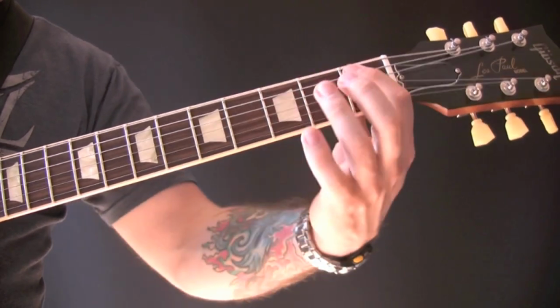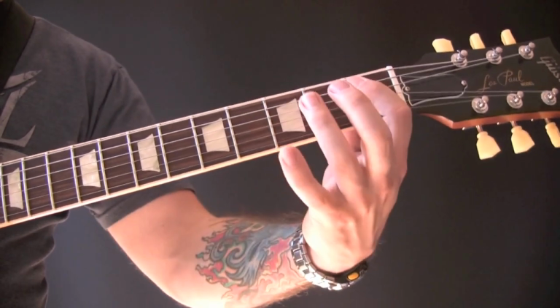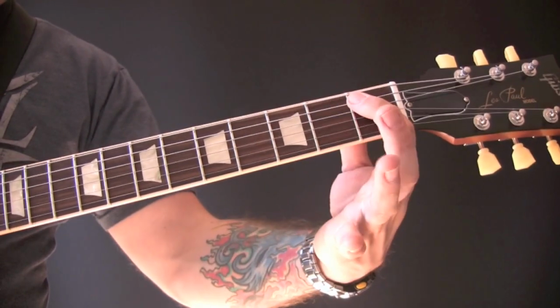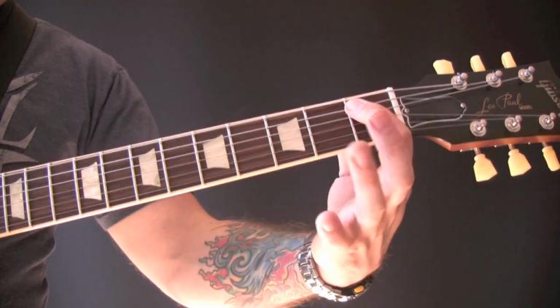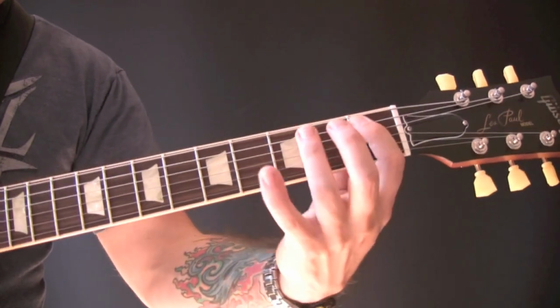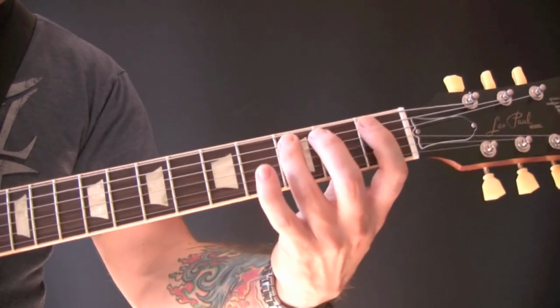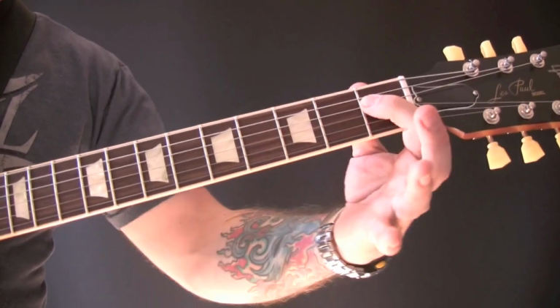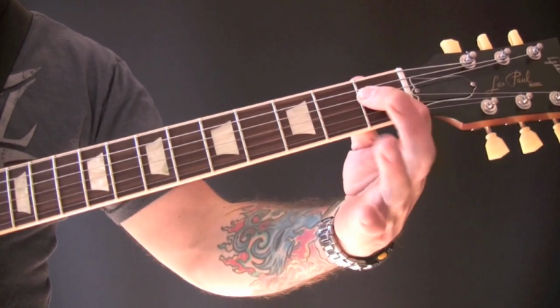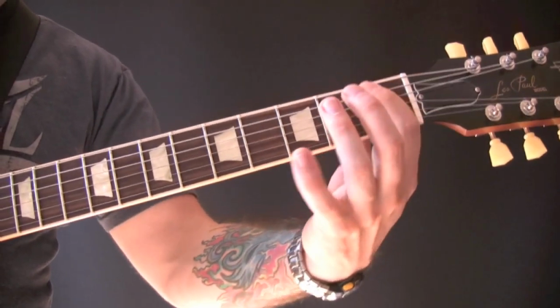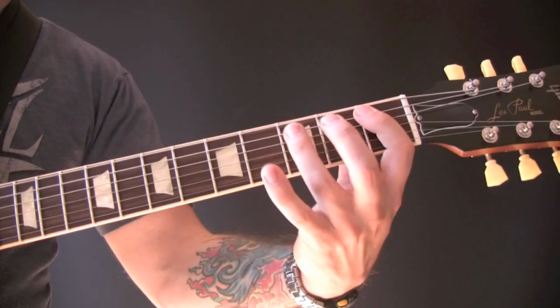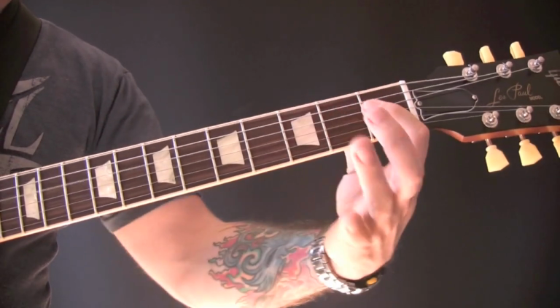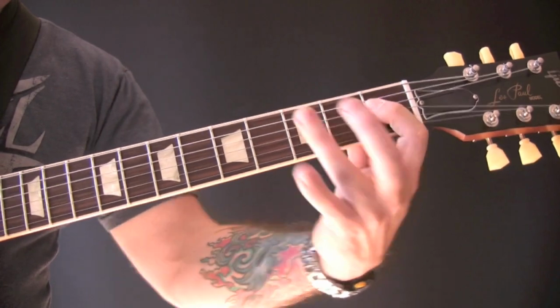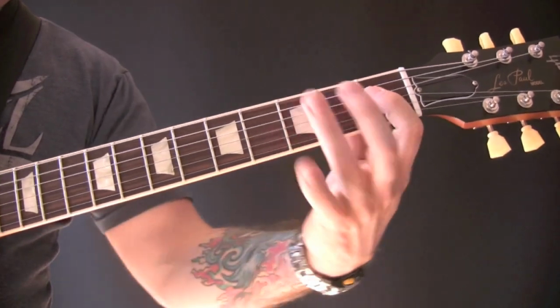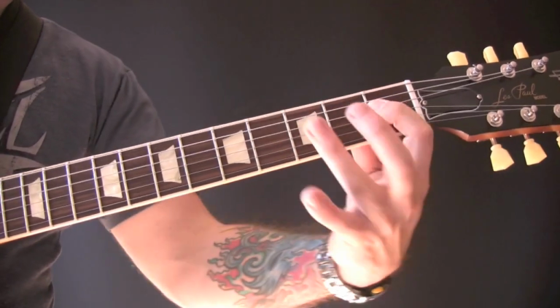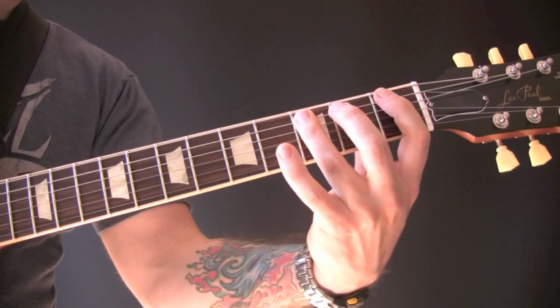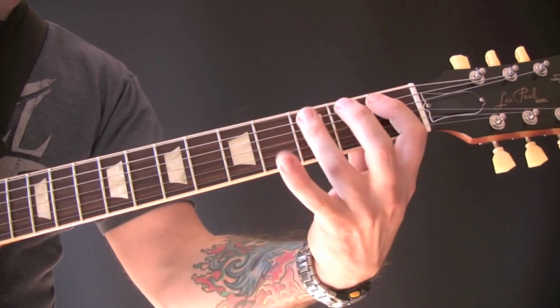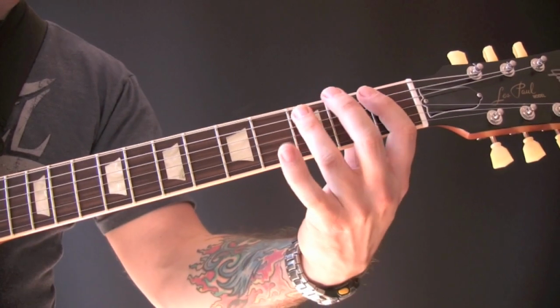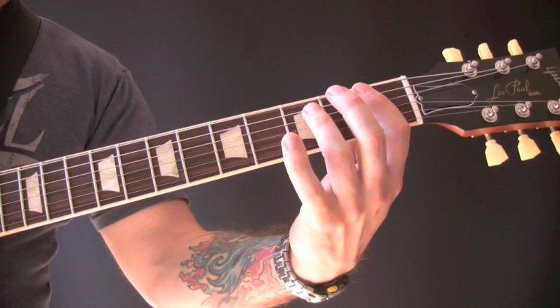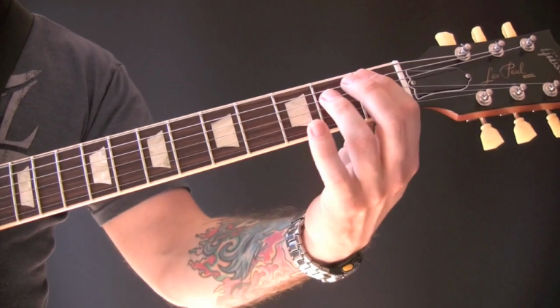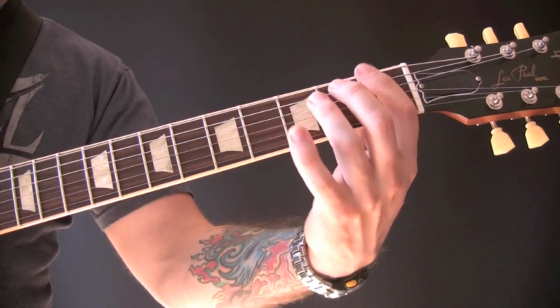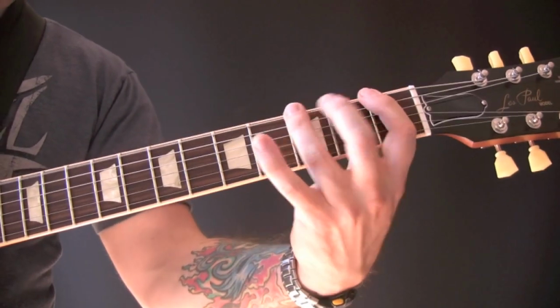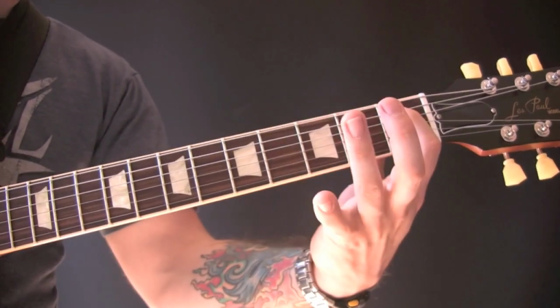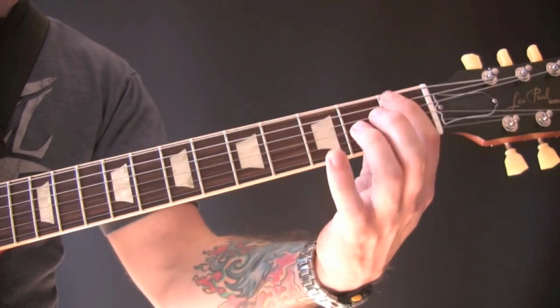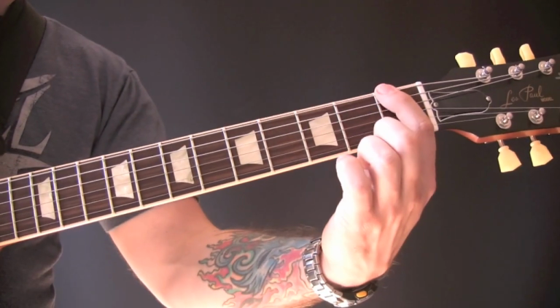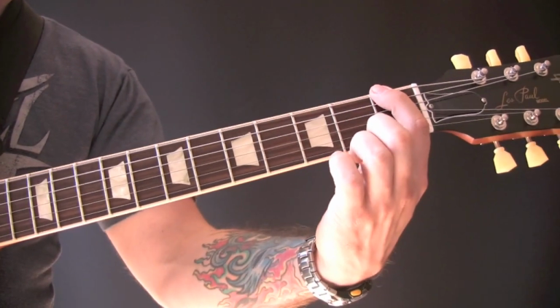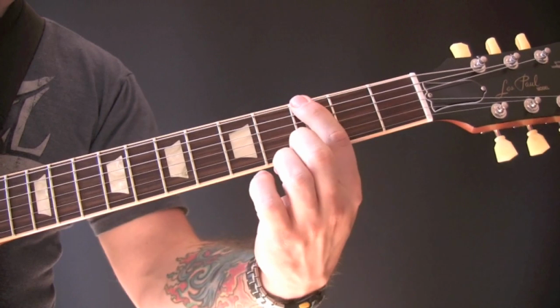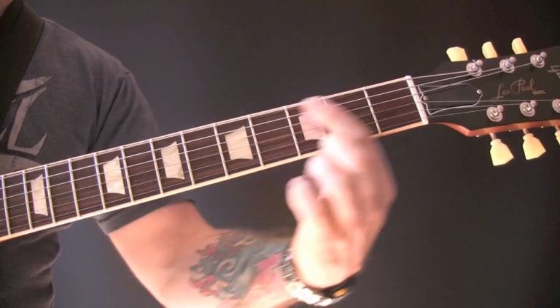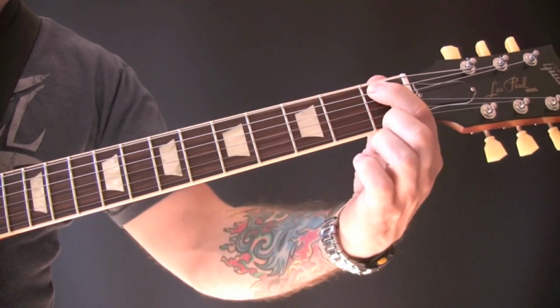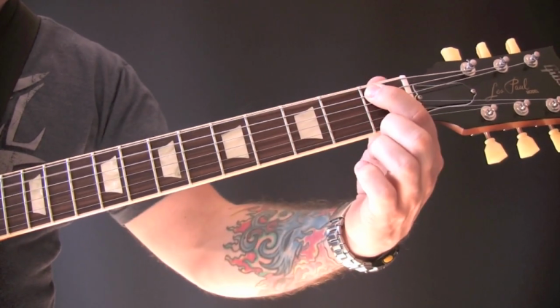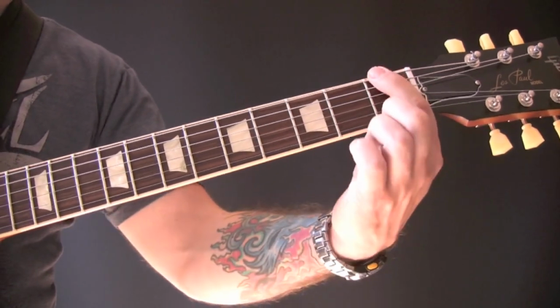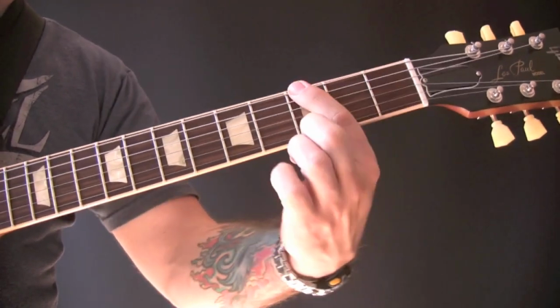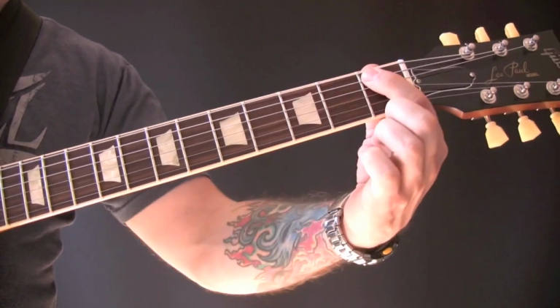So that's on the A string: one, three, and then one on the D string. And then it finishes on F, G, and Bb. So one, three and one.